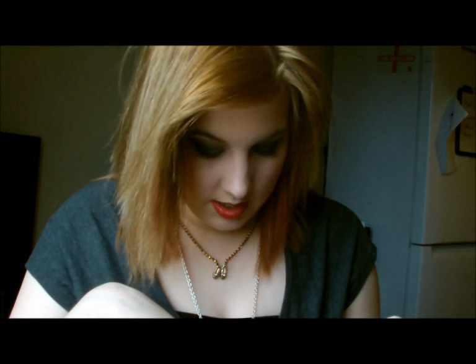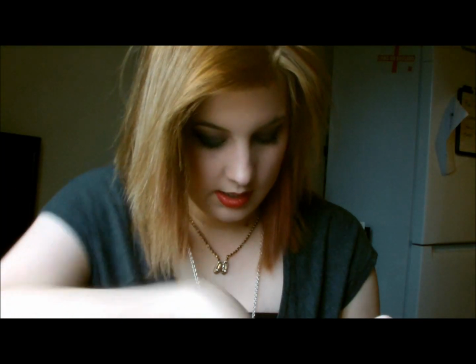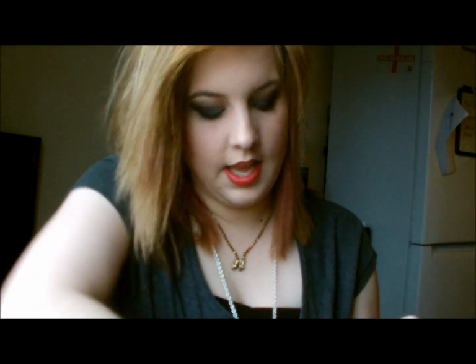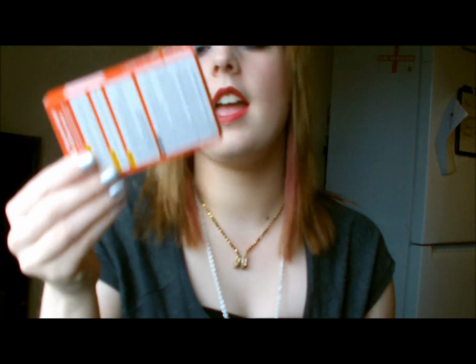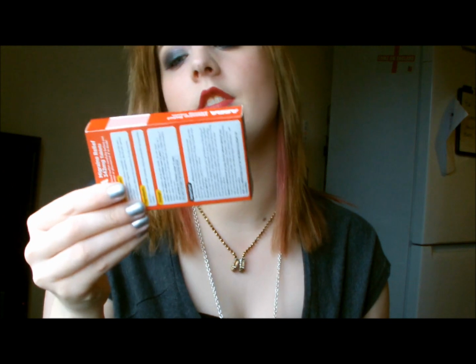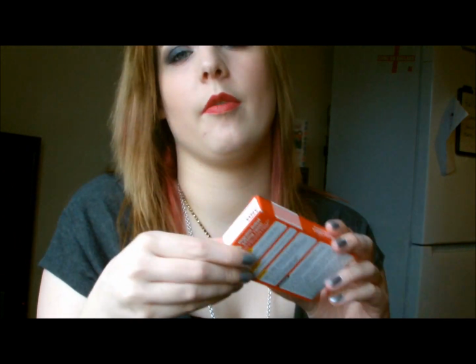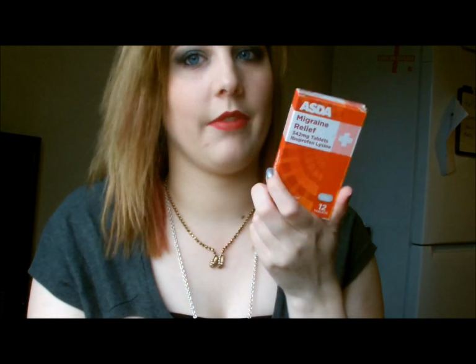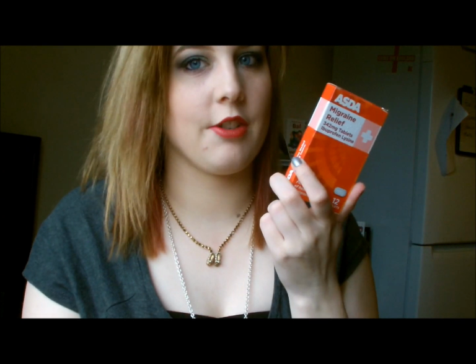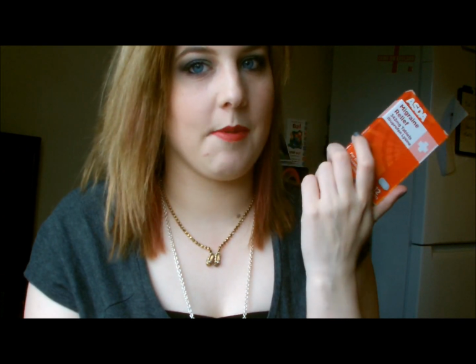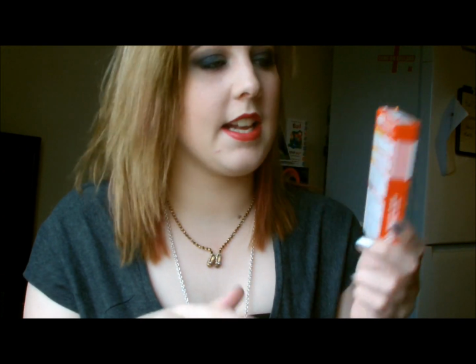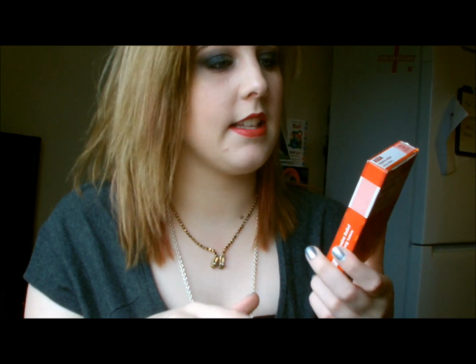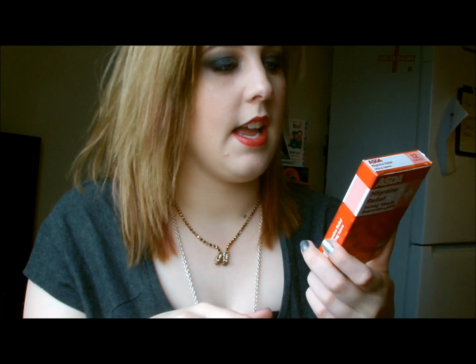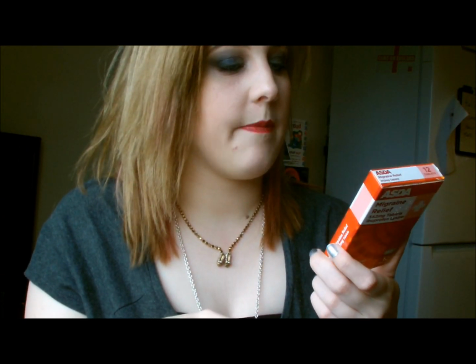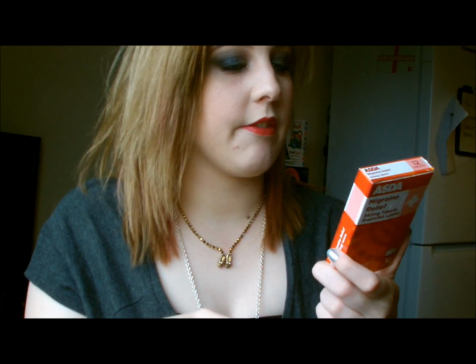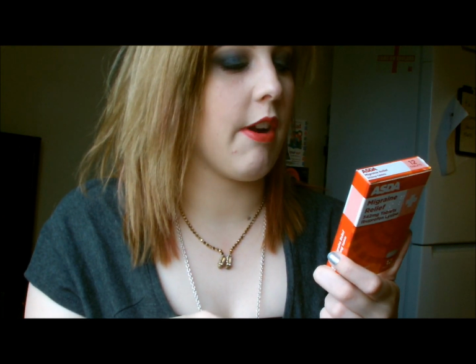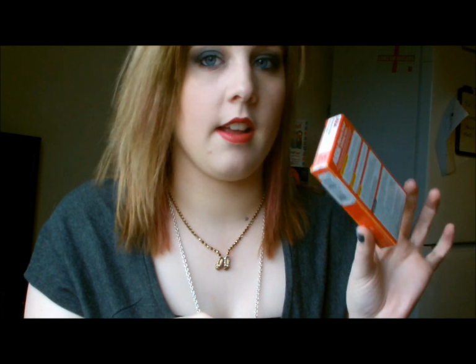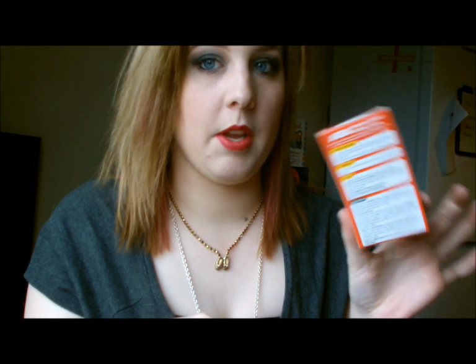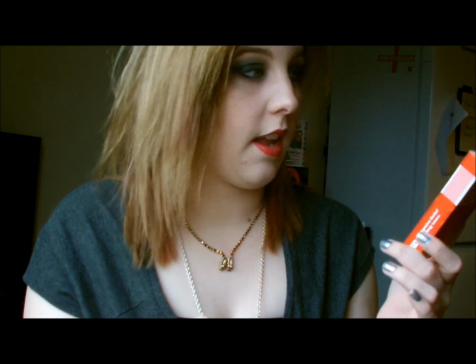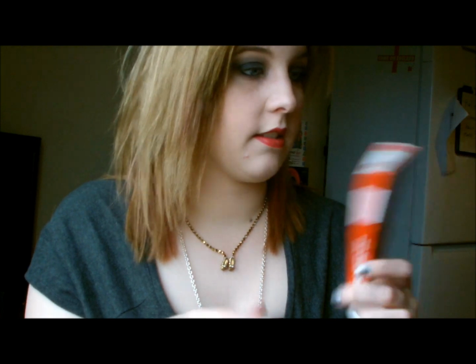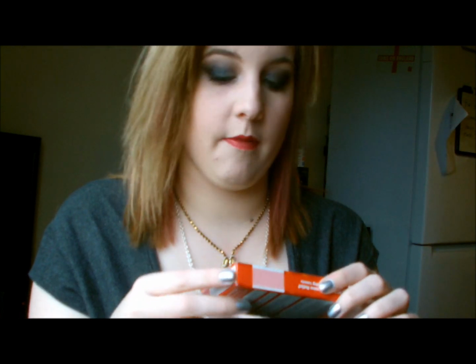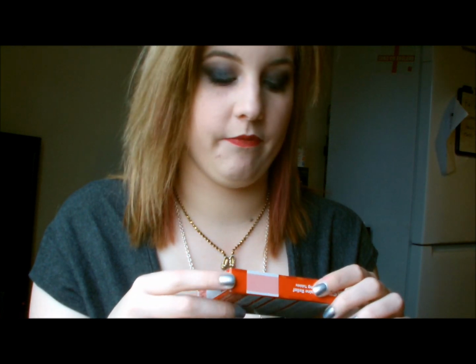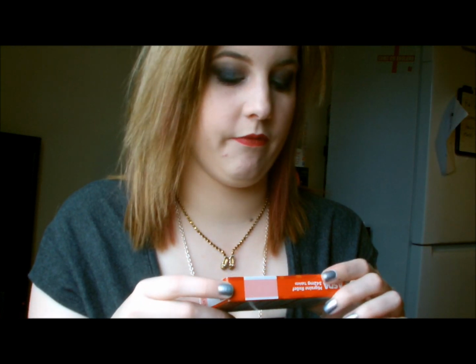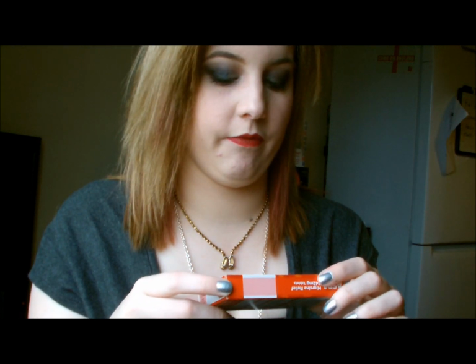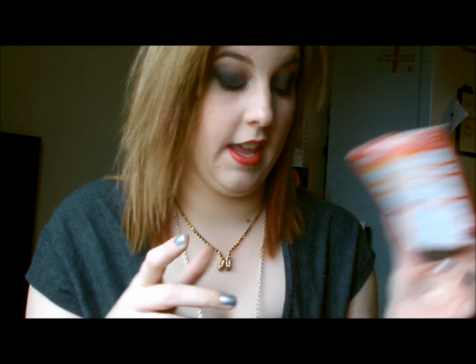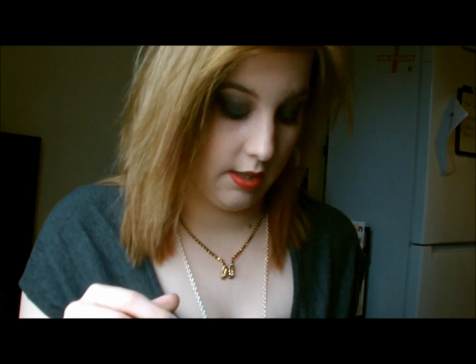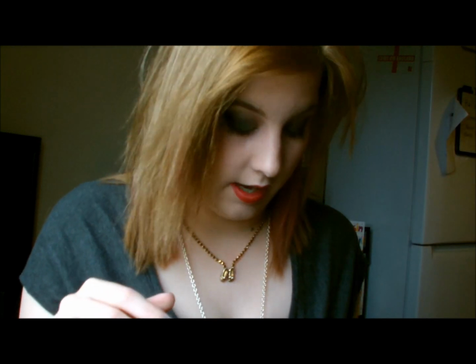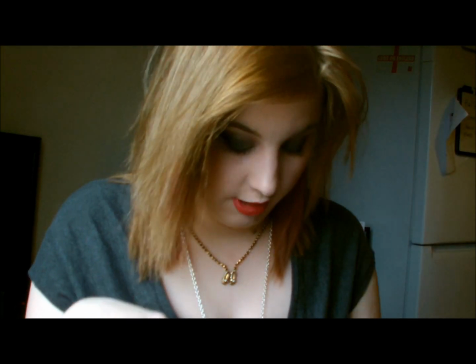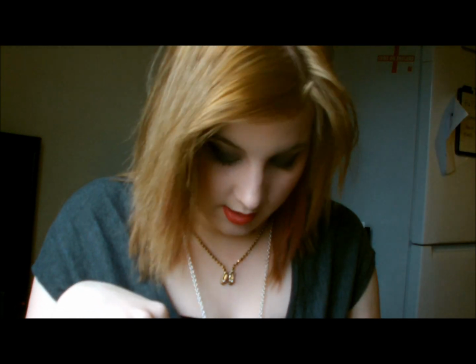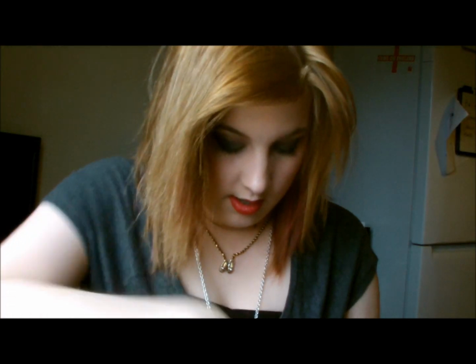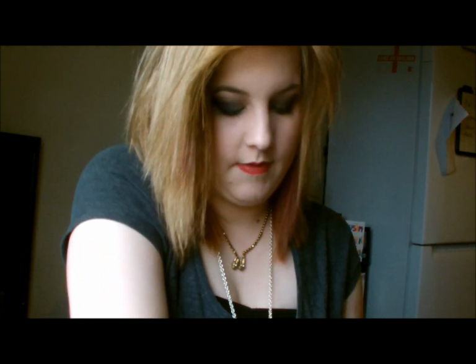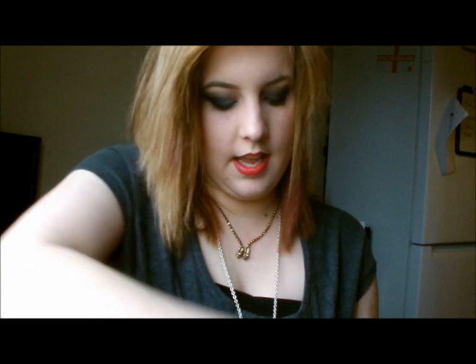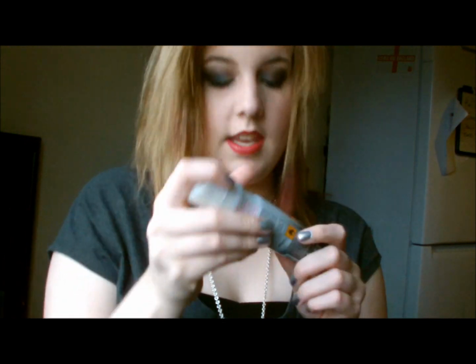Then I have some extra strength painkillers — these ones are for migraines and period pains. Yeah, they're just extra strength.